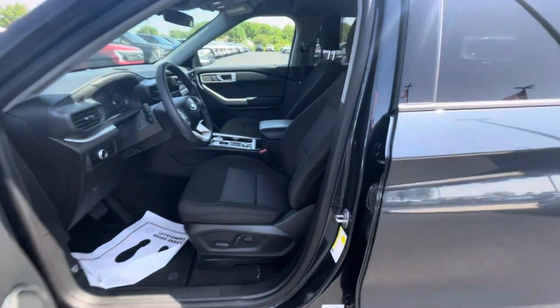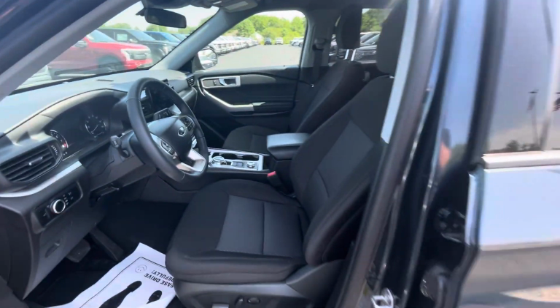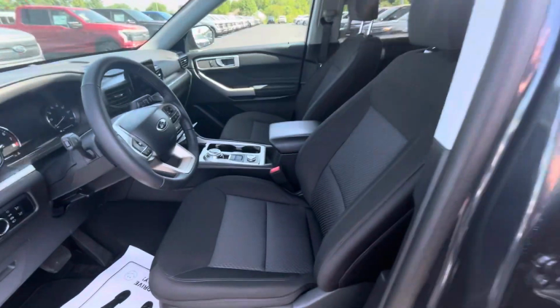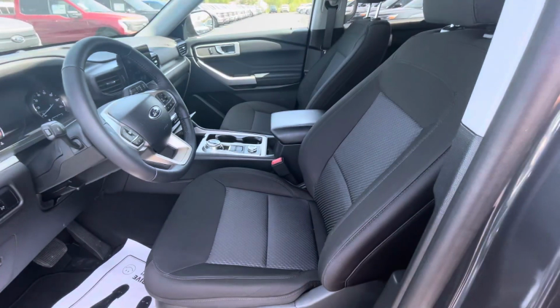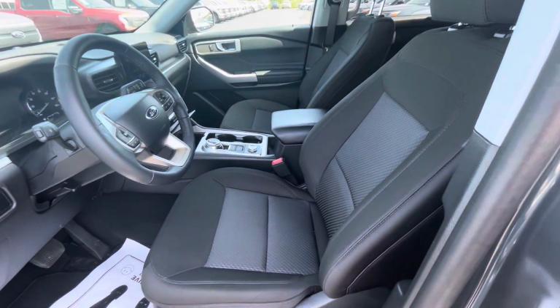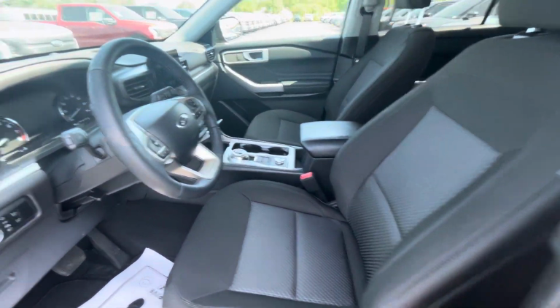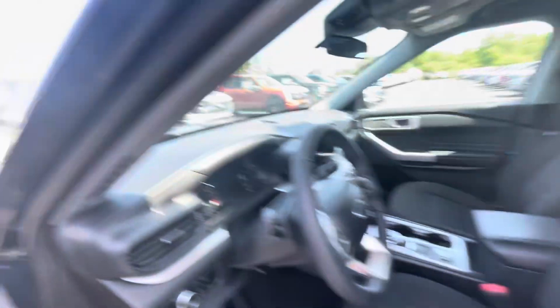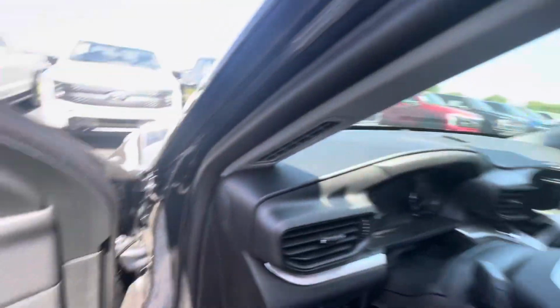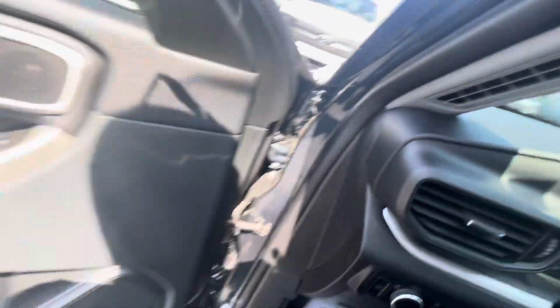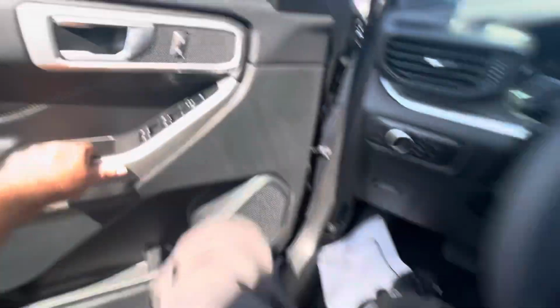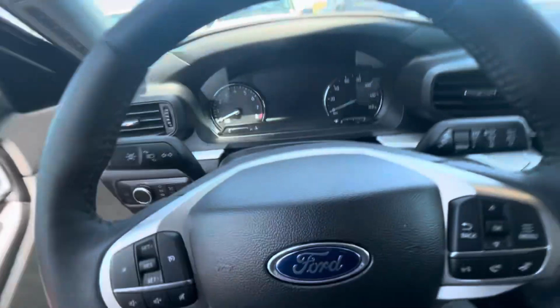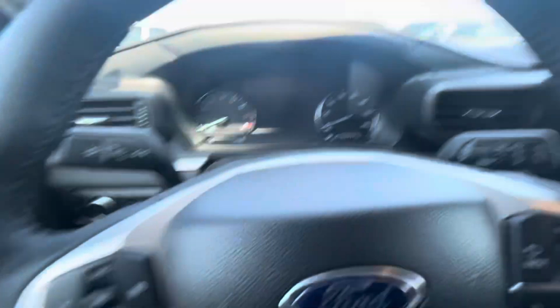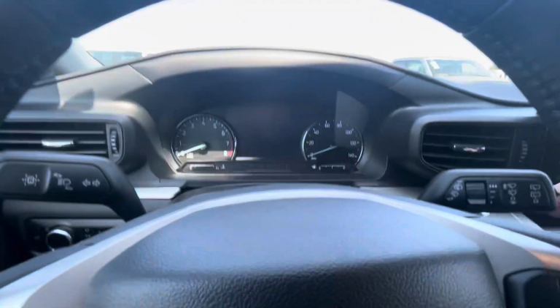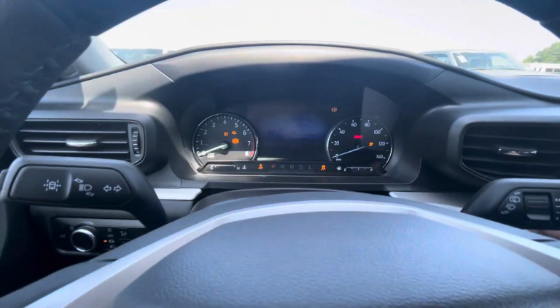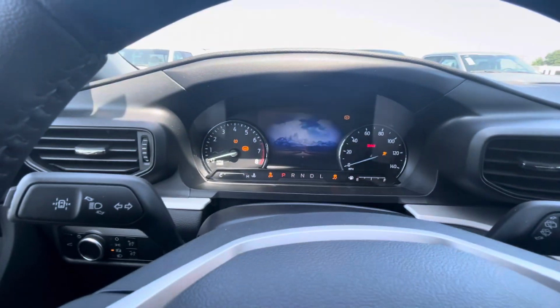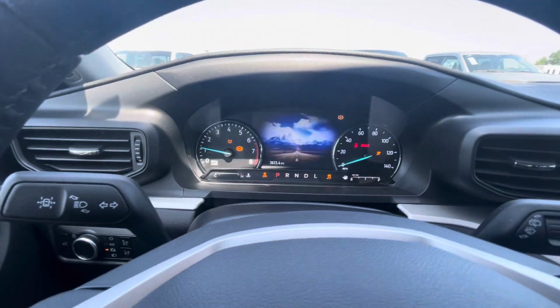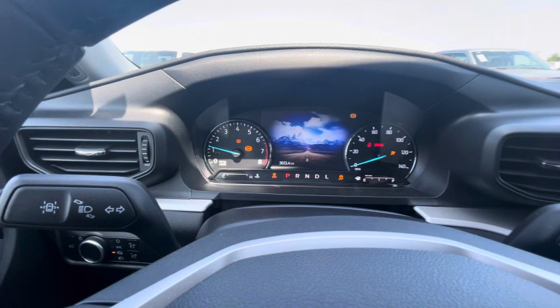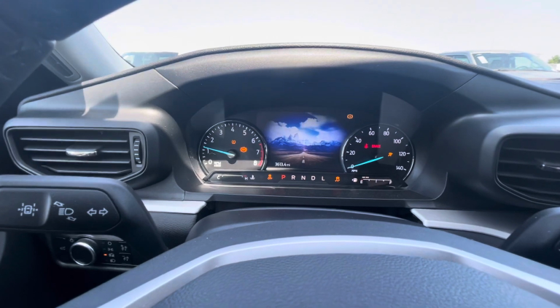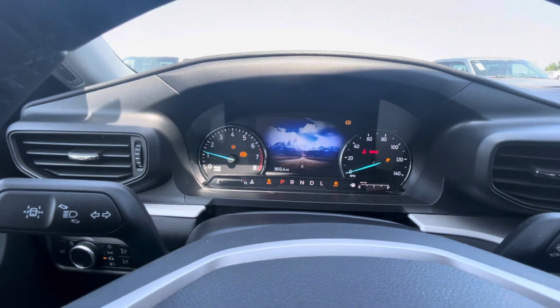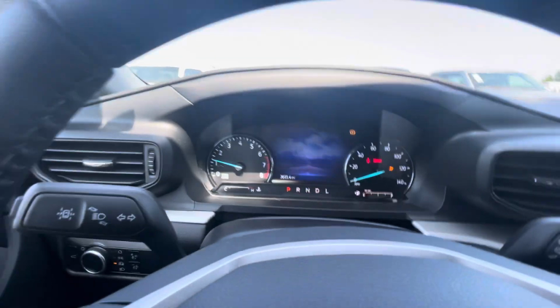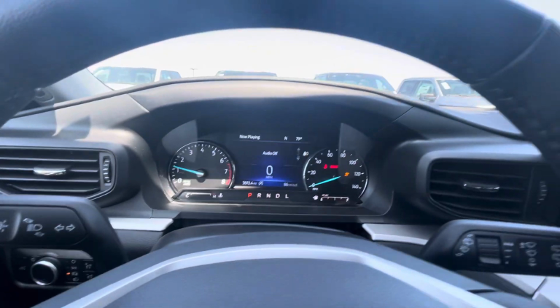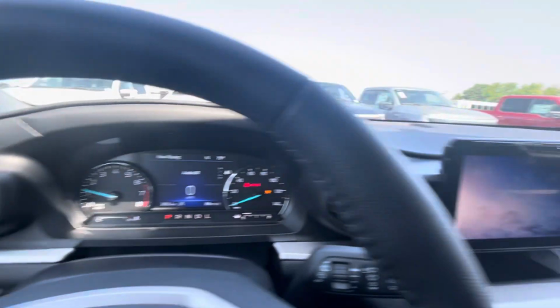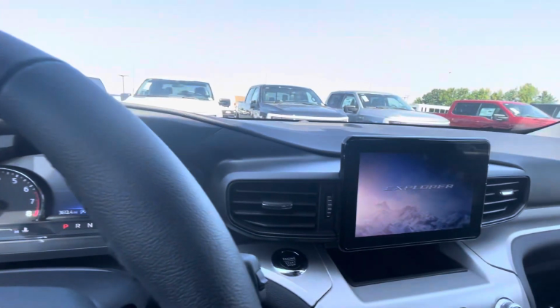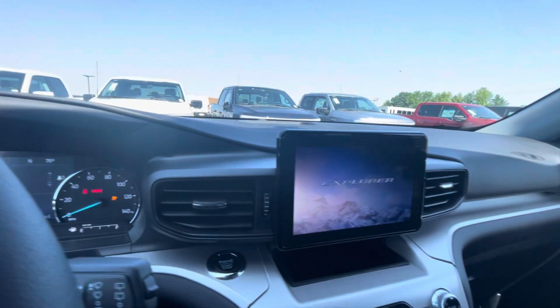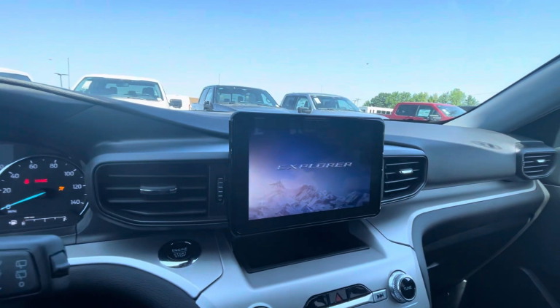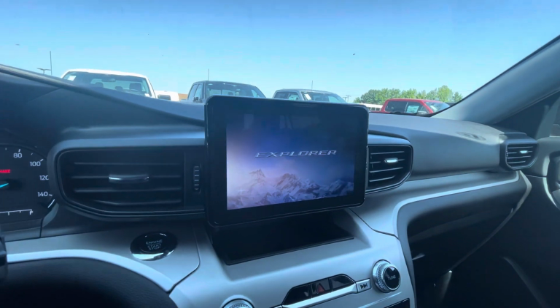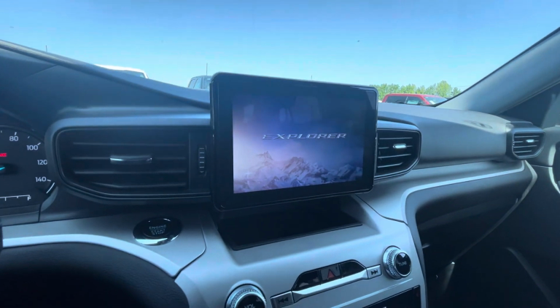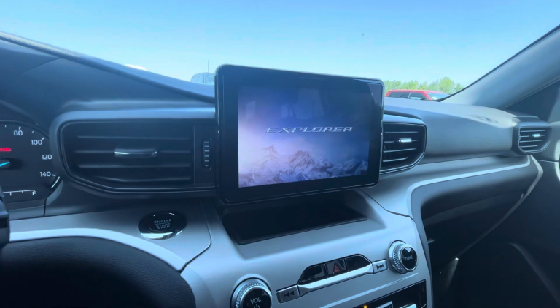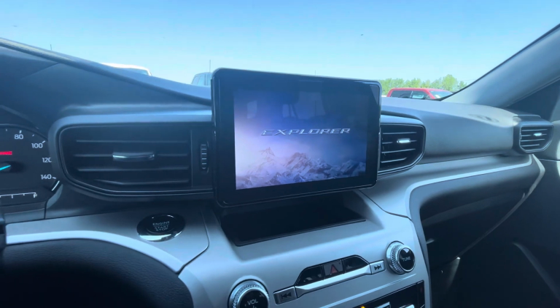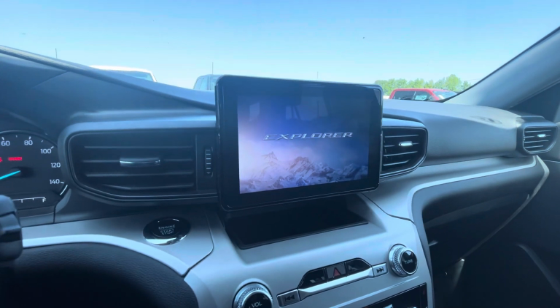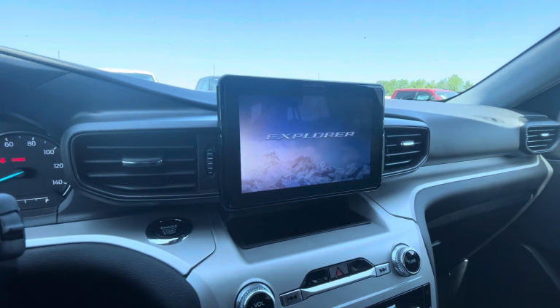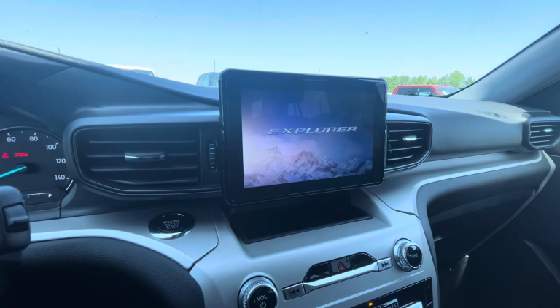Here's a quick look at the interior. Let me fire it up. This one has 3,613 miles on it. It was in our demo program, hence some of the discounts that you're seeing on the vehicle.